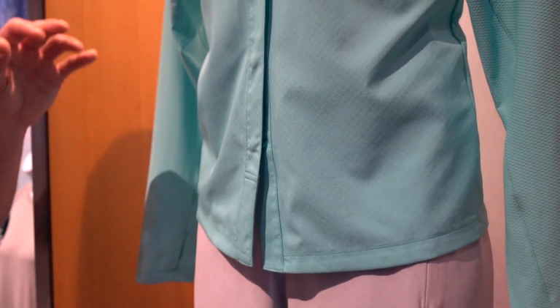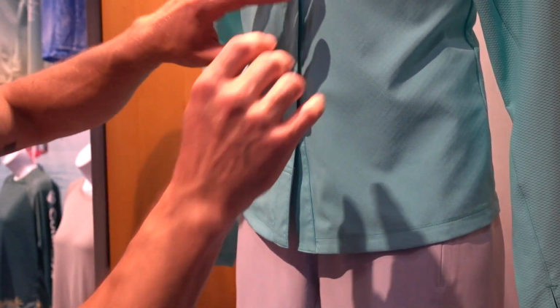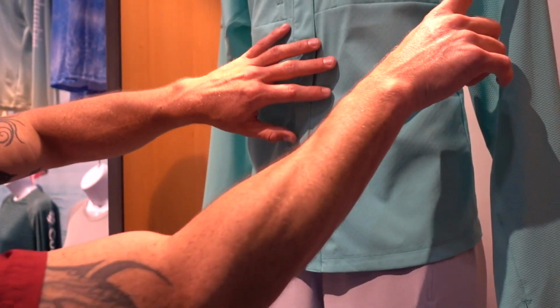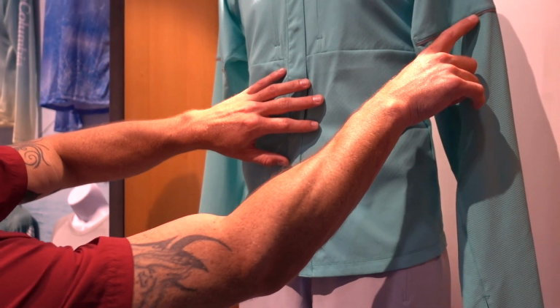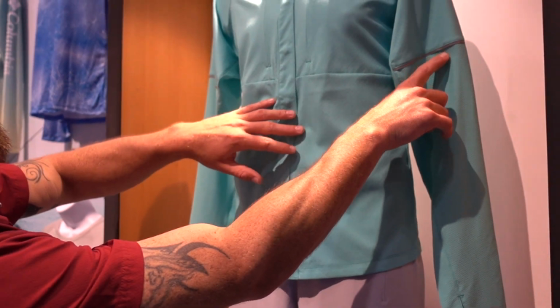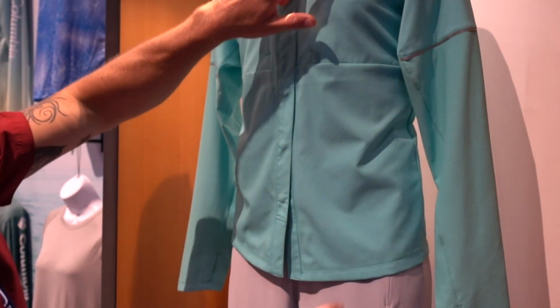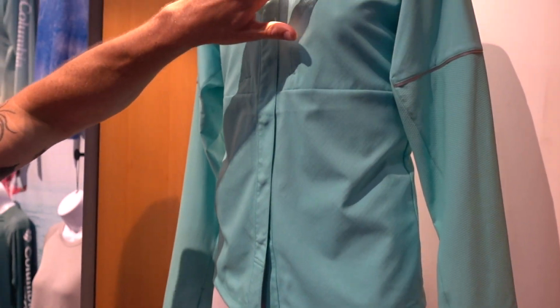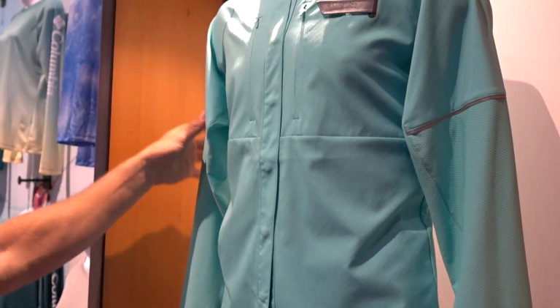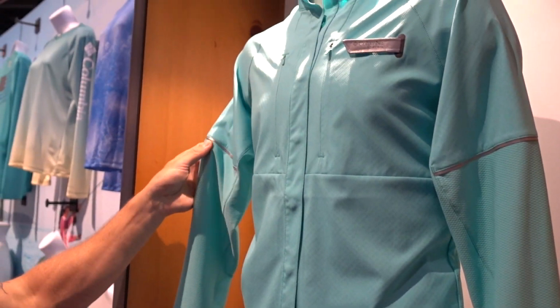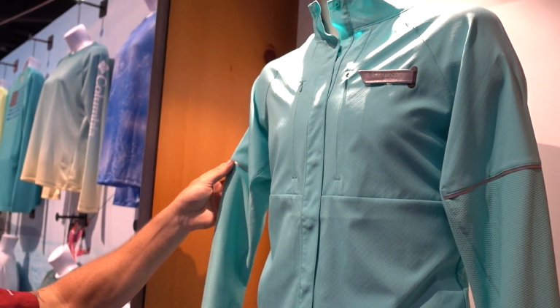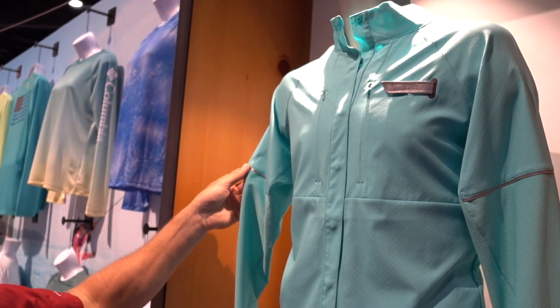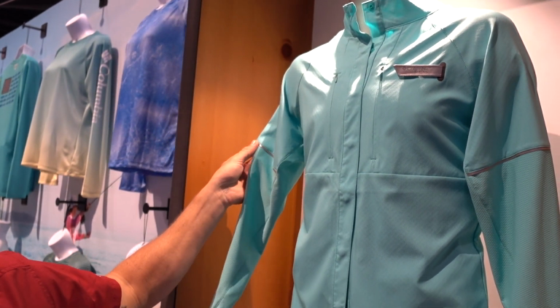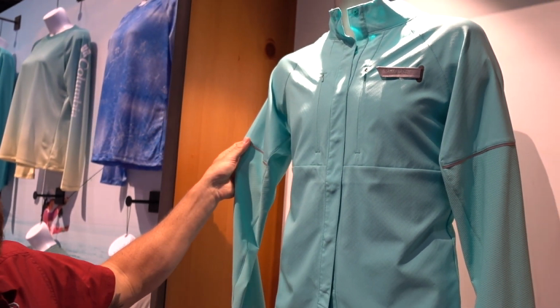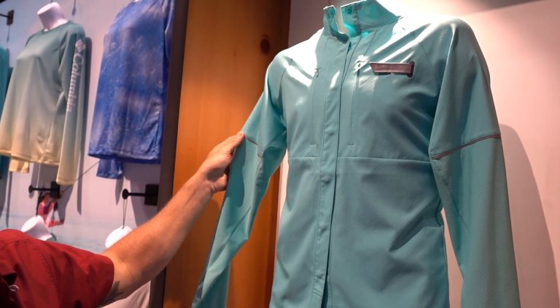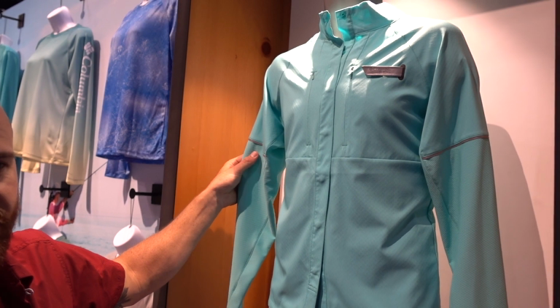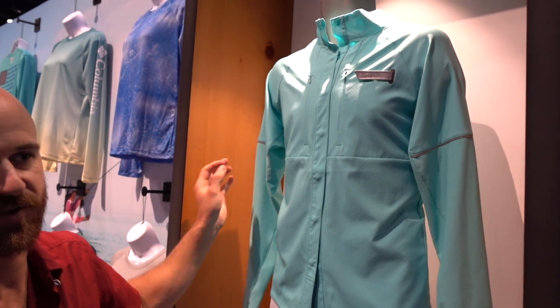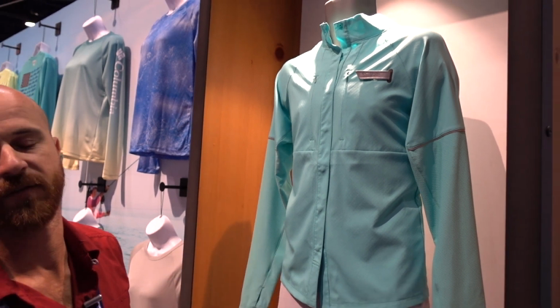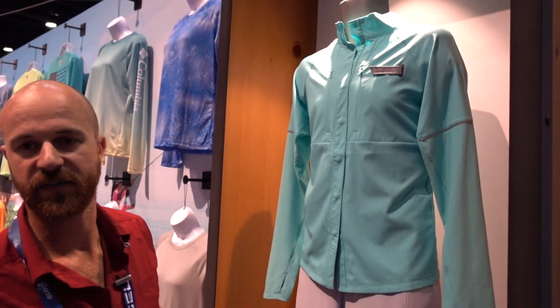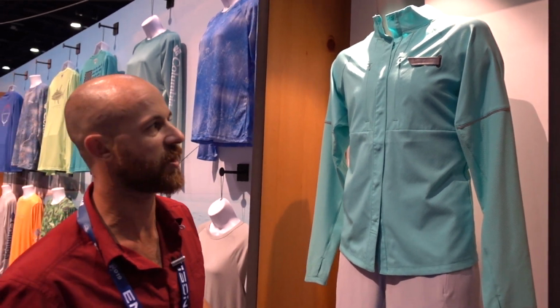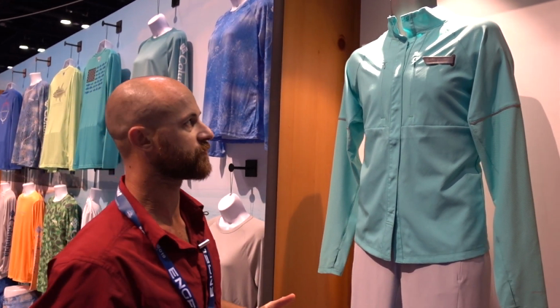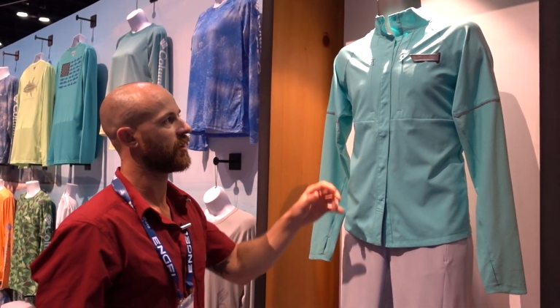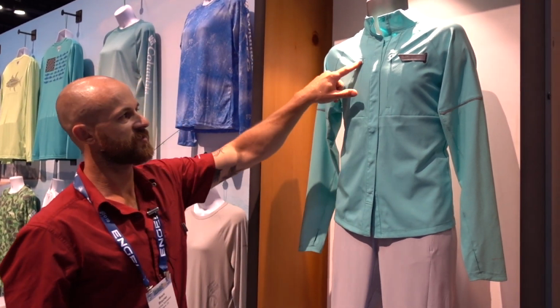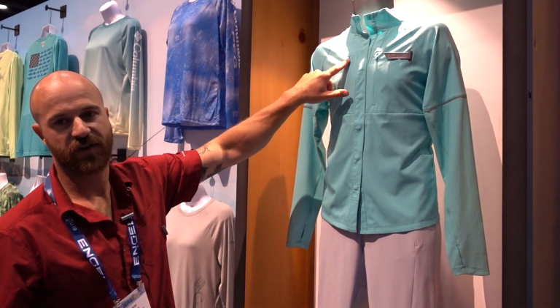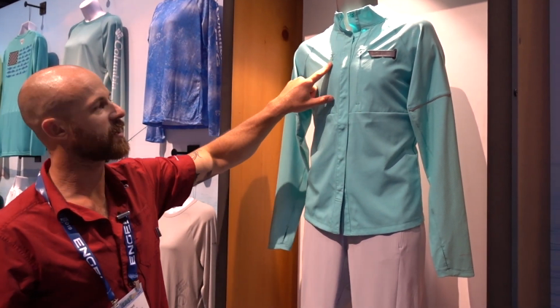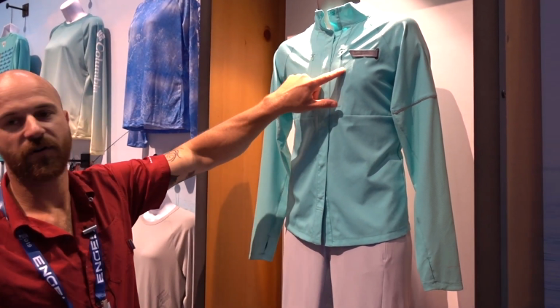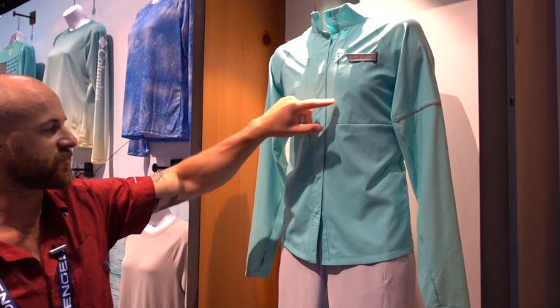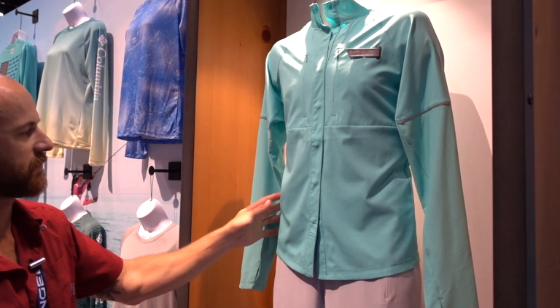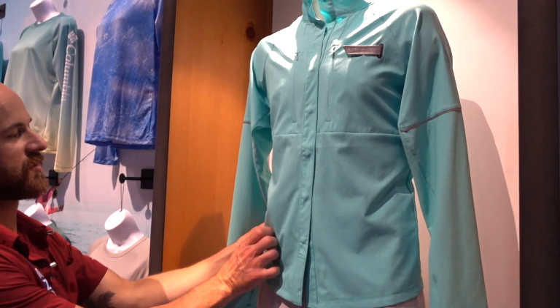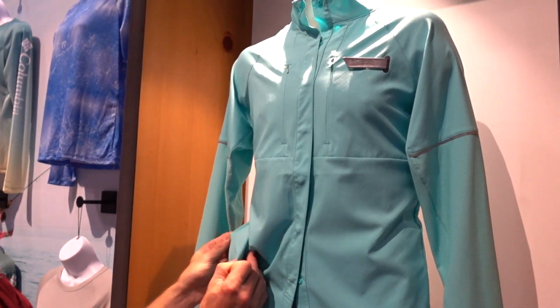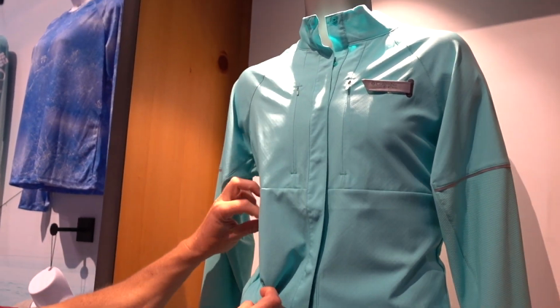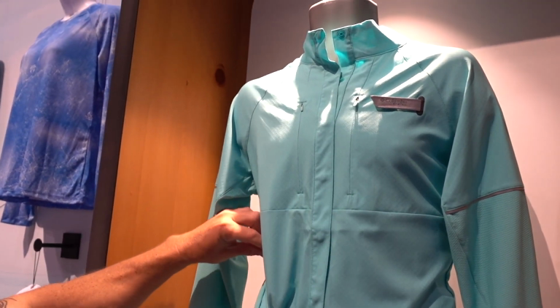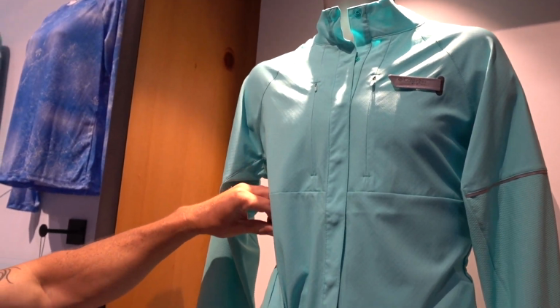You've got some reflective details here and here. For those early morning runs and evening runs, you have a little bit of a safety feature there. There are zippered security pockets on the front chest, and also a zippered security pocket on the side.